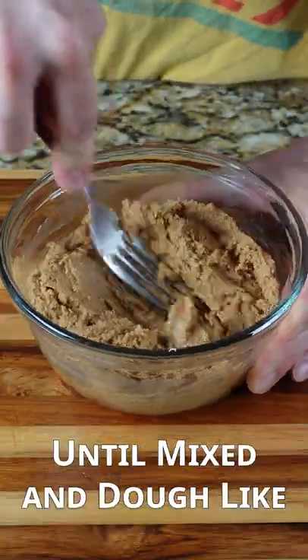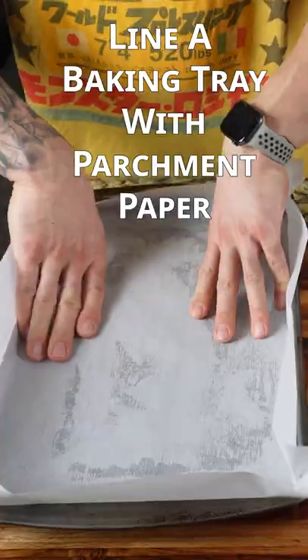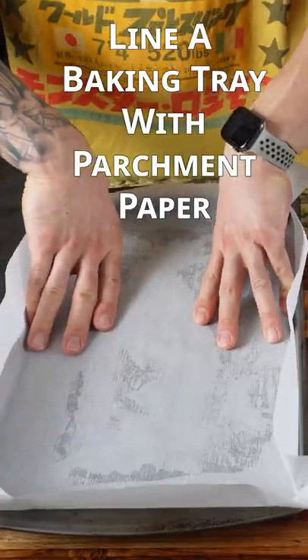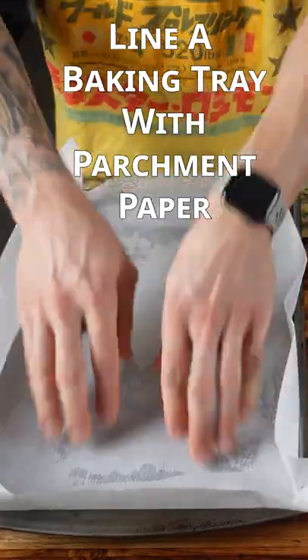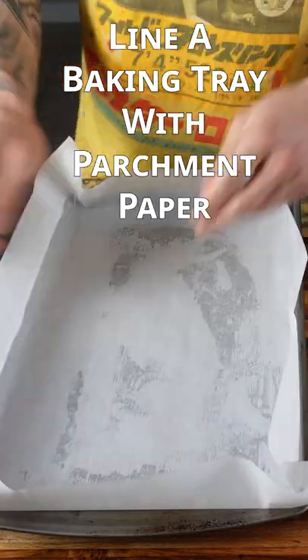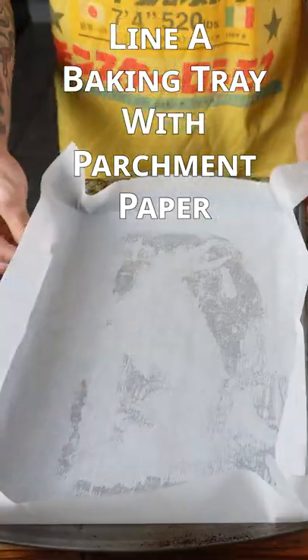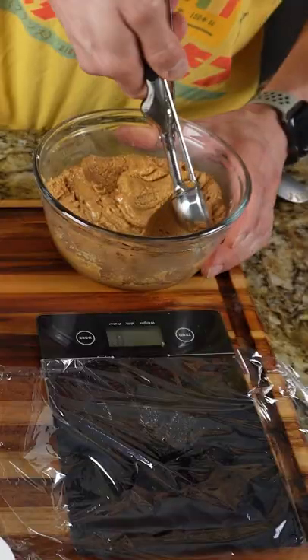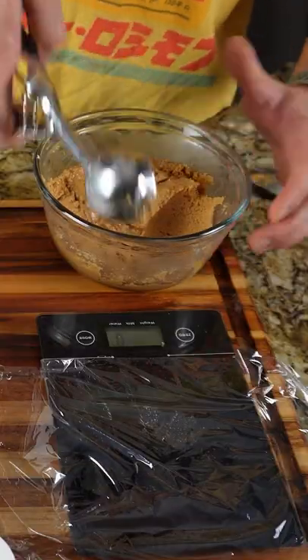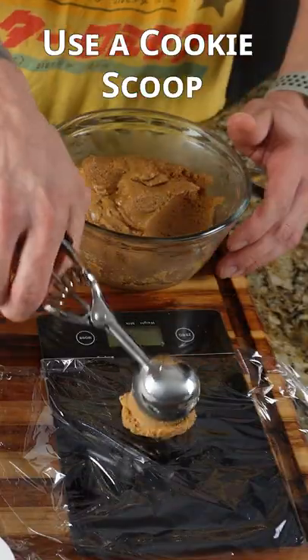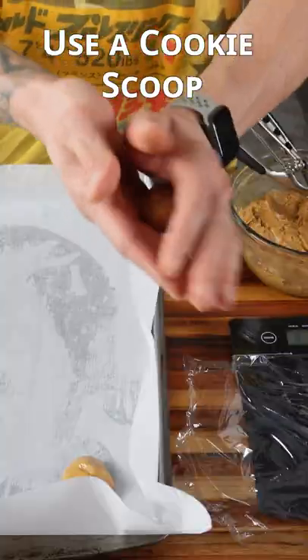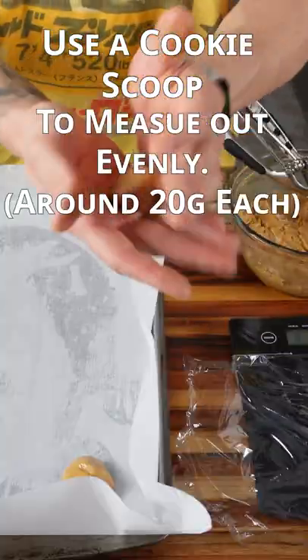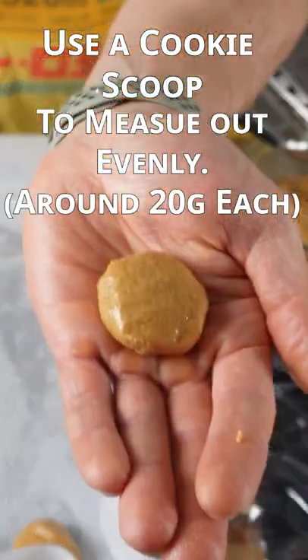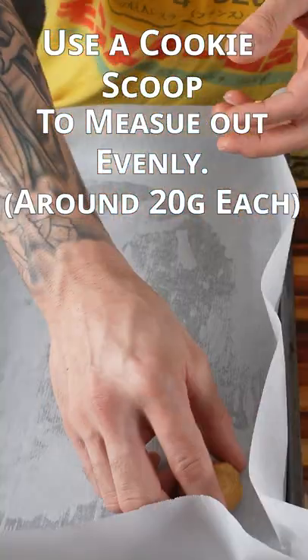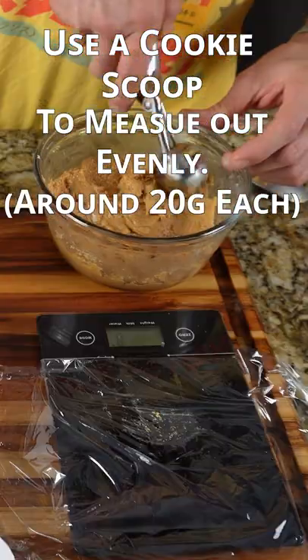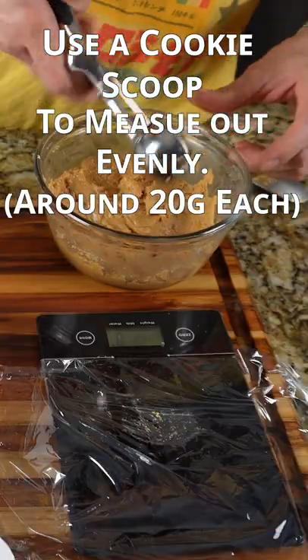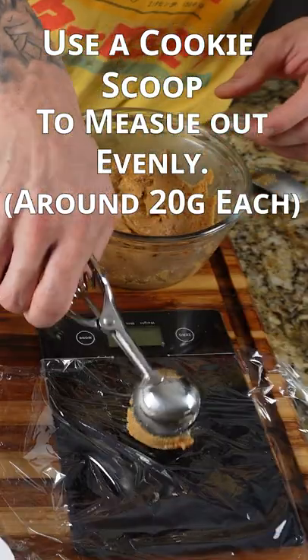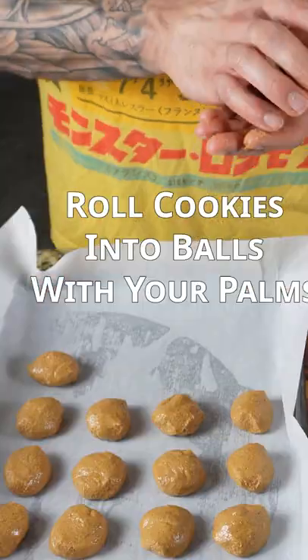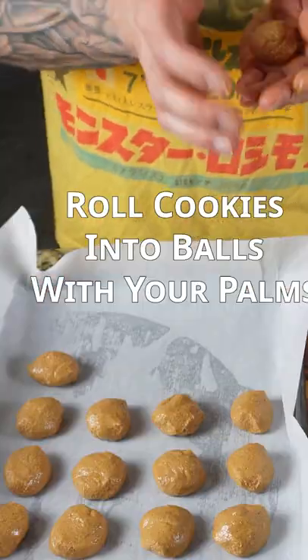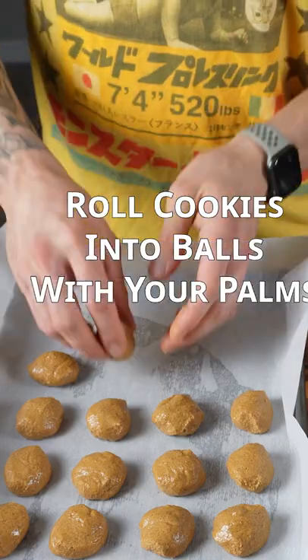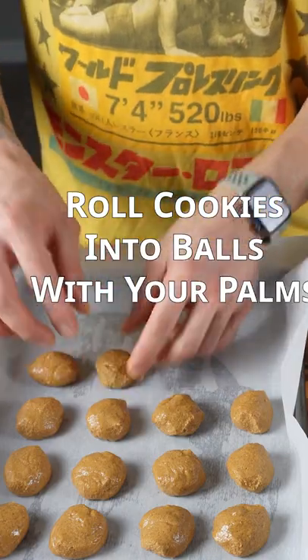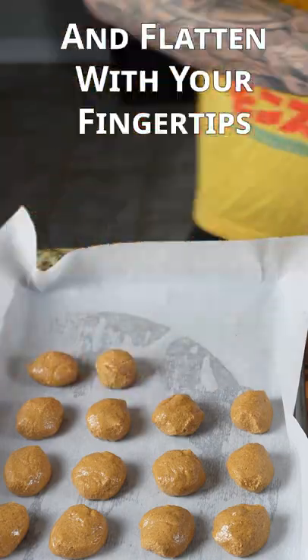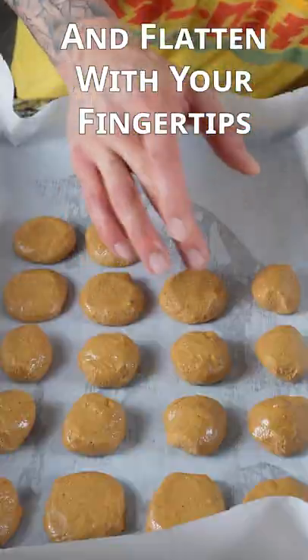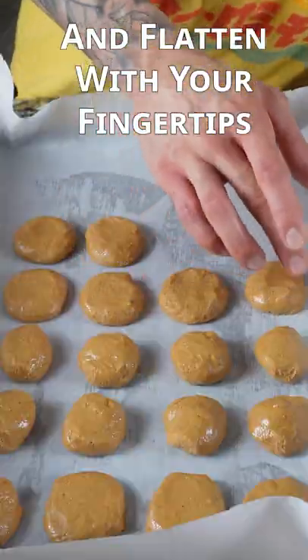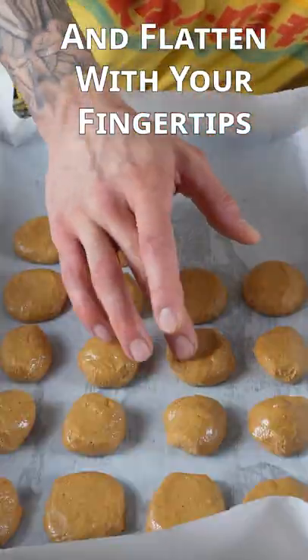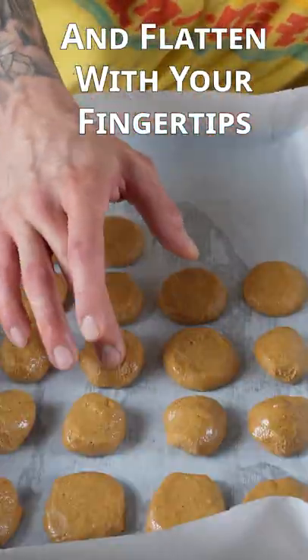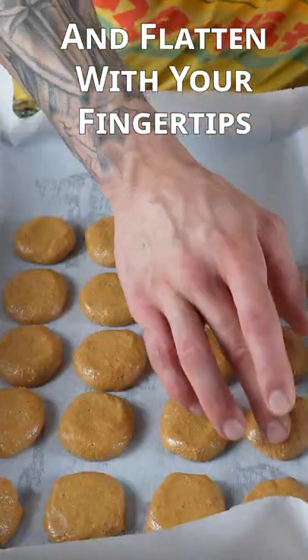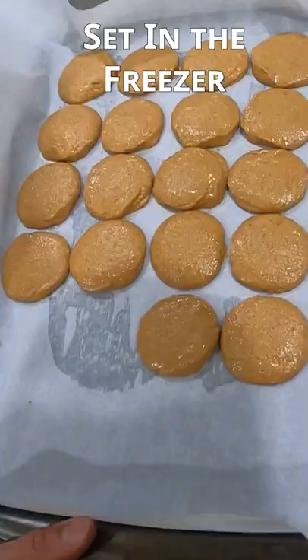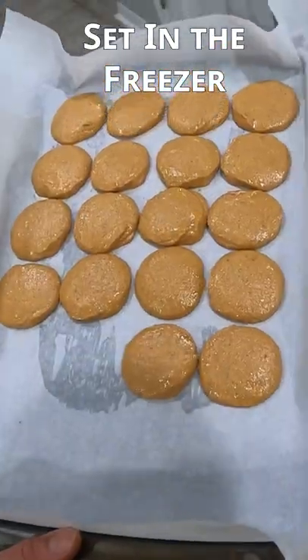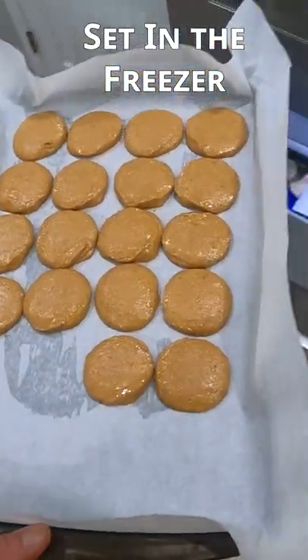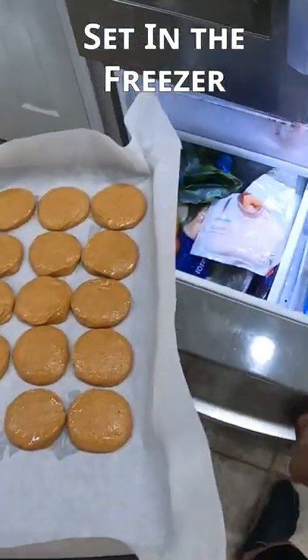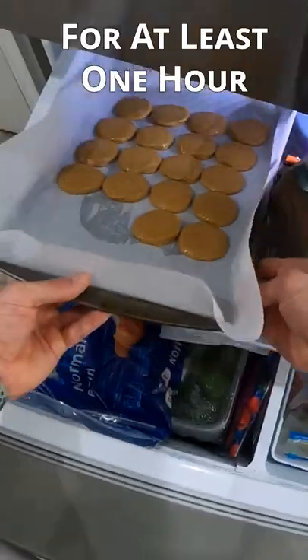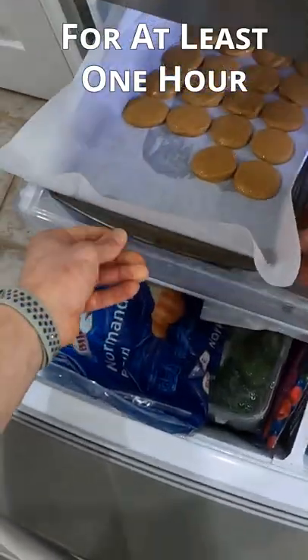Now you want to line a baking tray with parchment paper and use a cookie scoop to measure out evenly sized portions. Roll your cookies into a ball and flatten them once on the cookie tray. Now place them in the freezer for at least an hour.